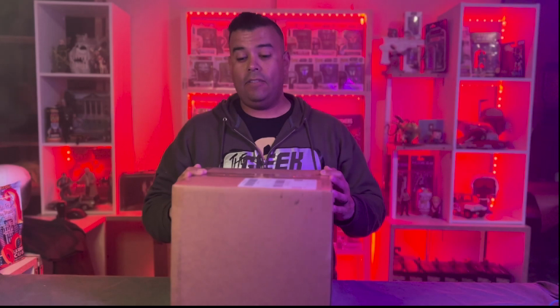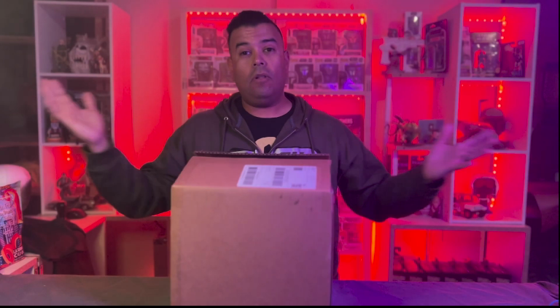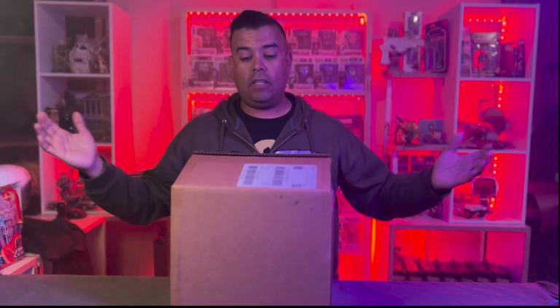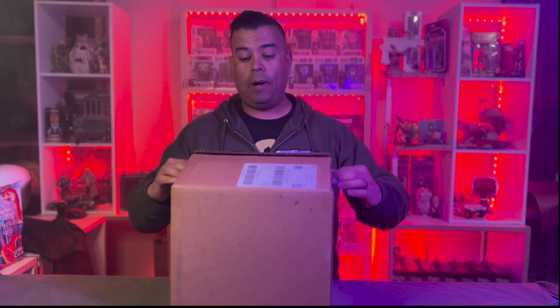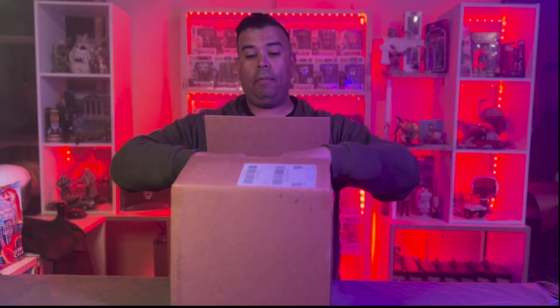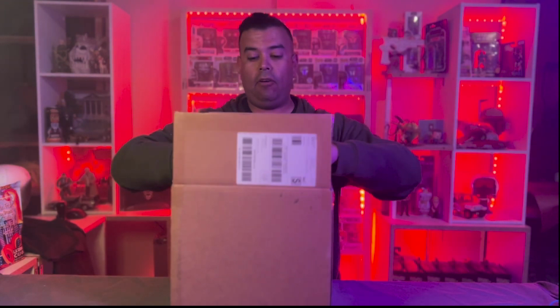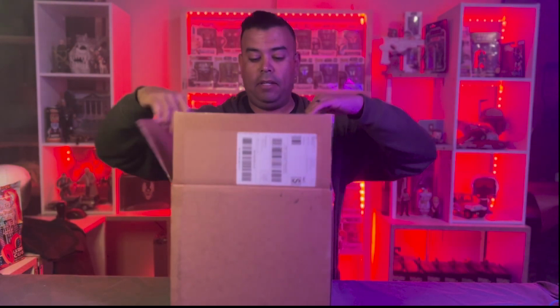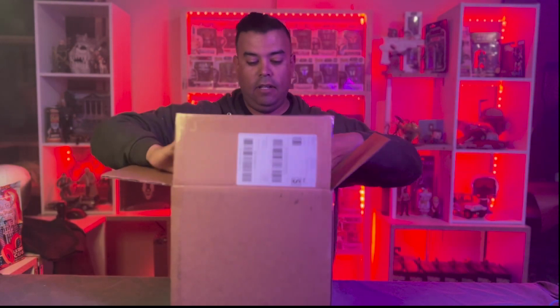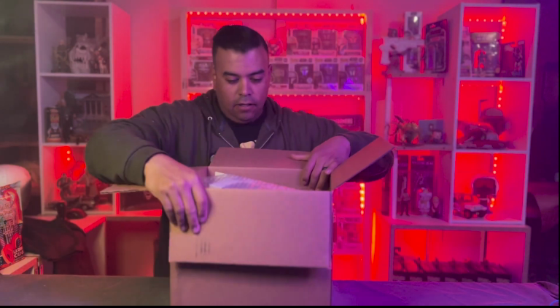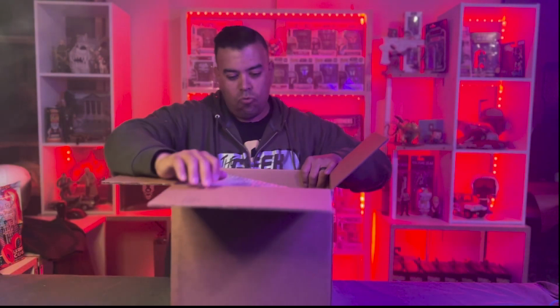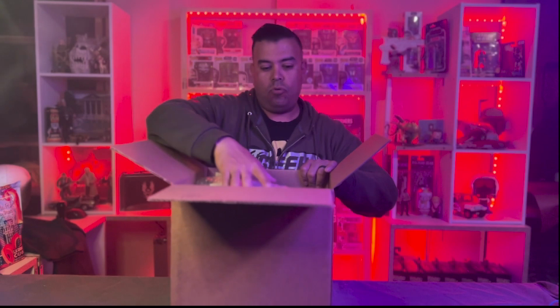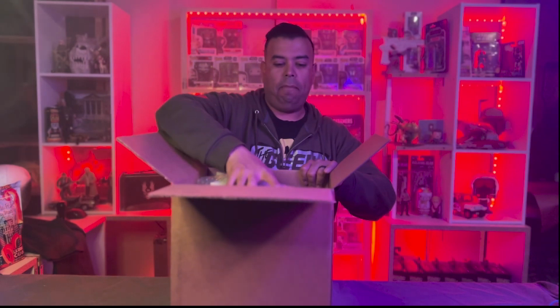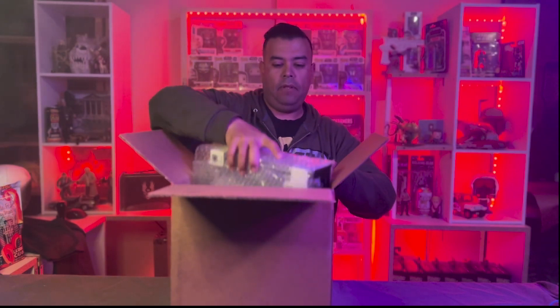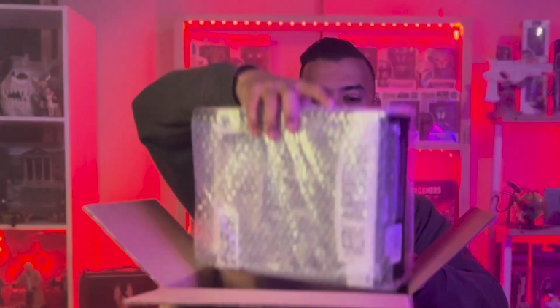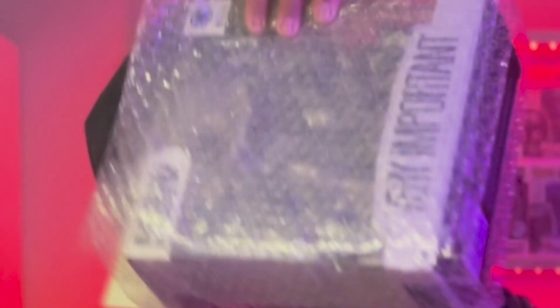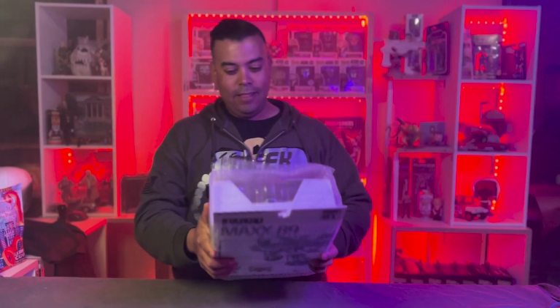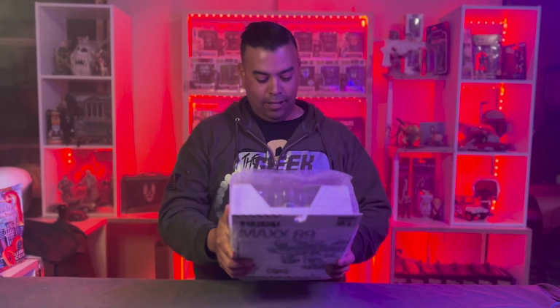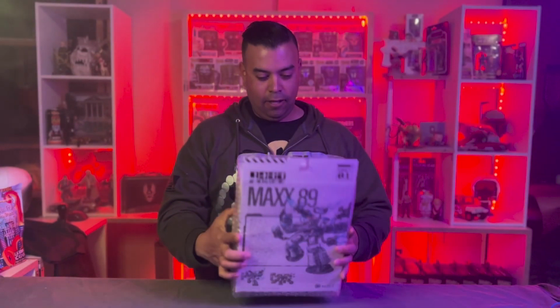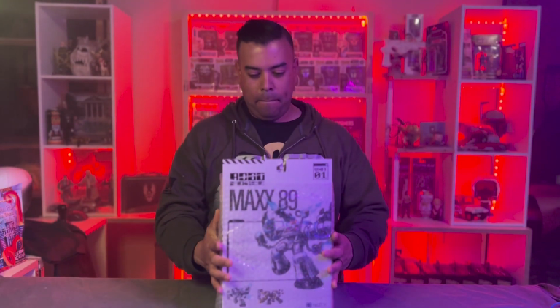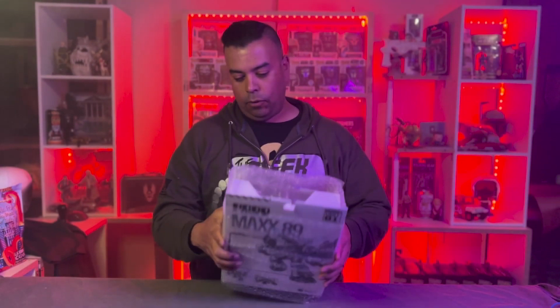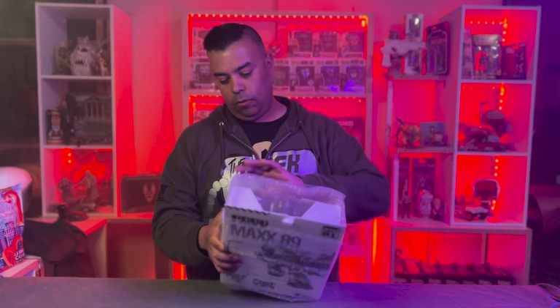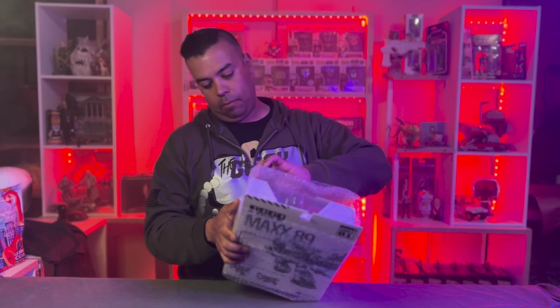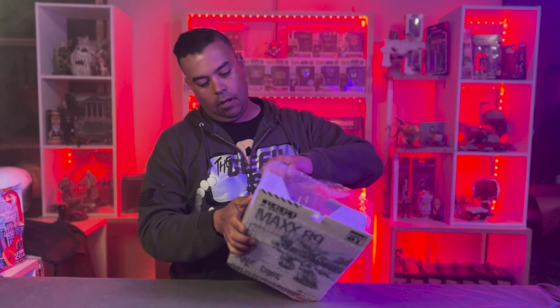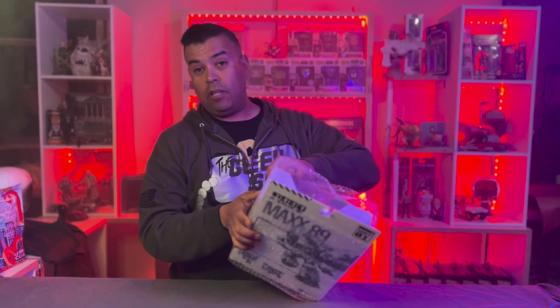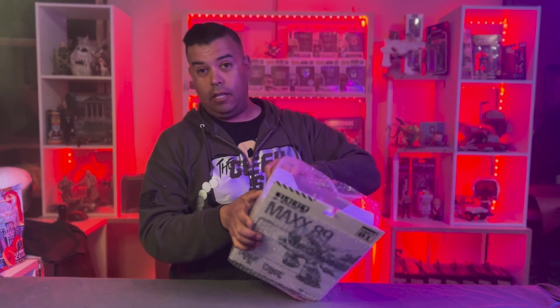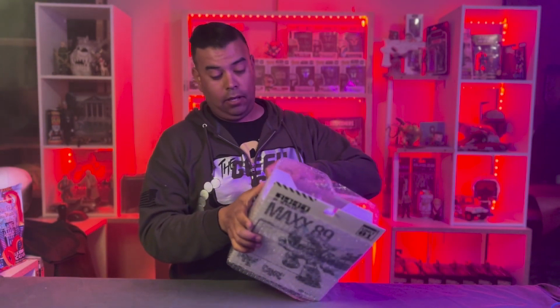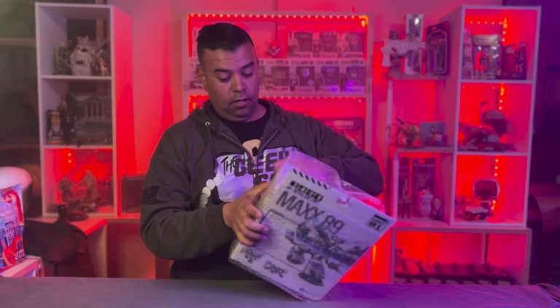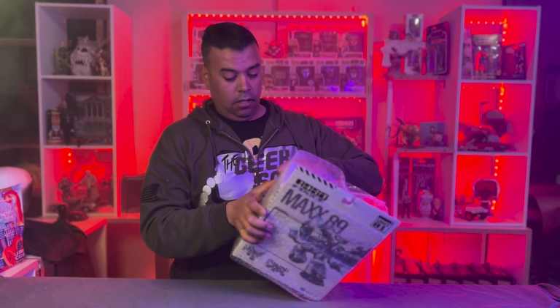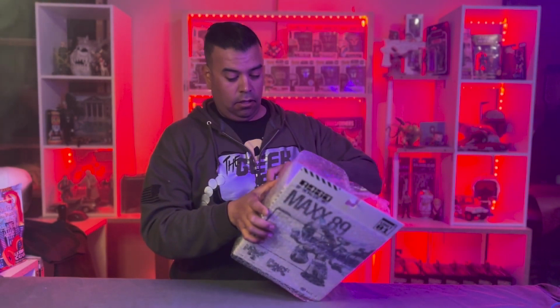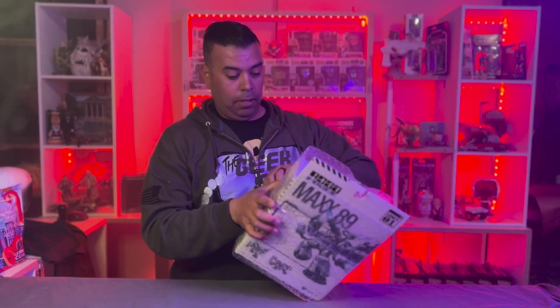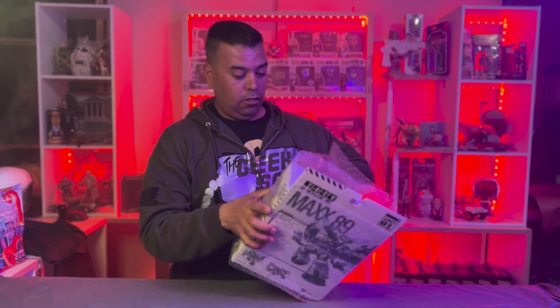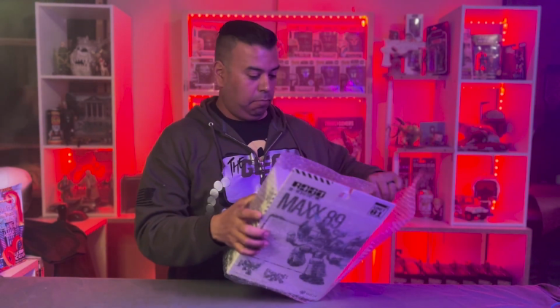So let's get started — I'm popping it open, I already popped it. This thing is a big toy, holy crap, I wasn't expecting the figure to be as large as it is.